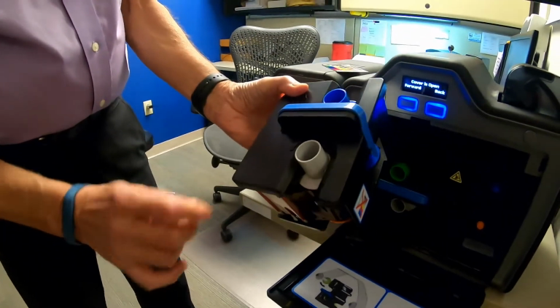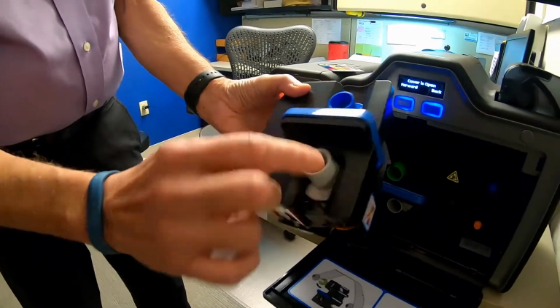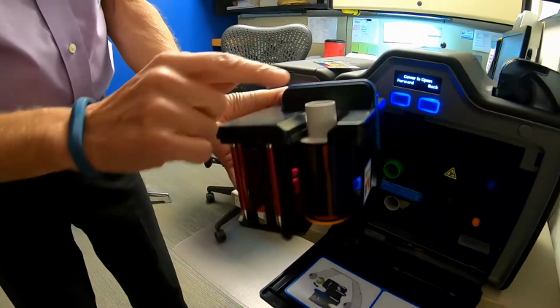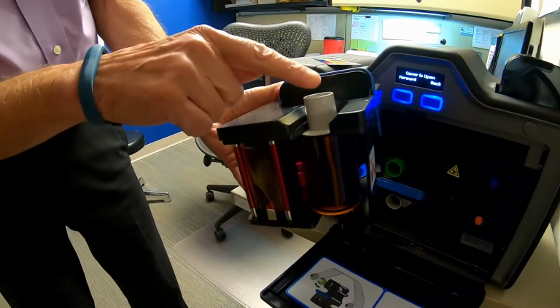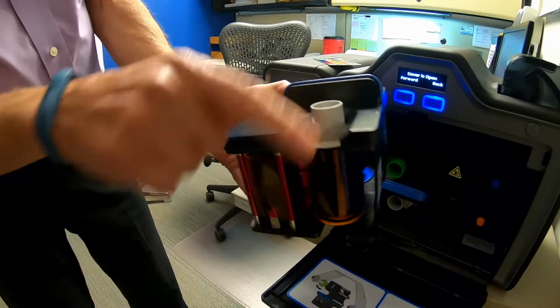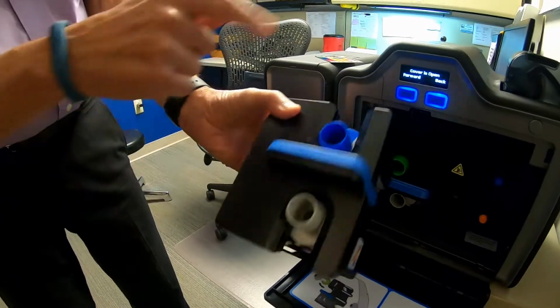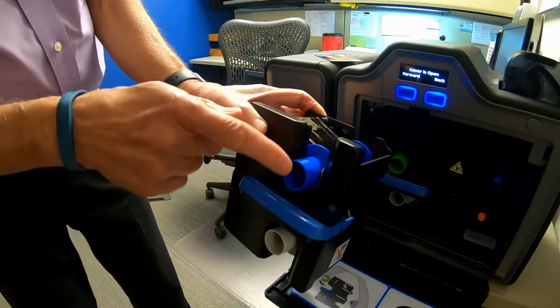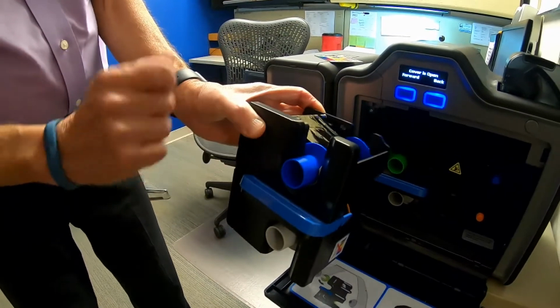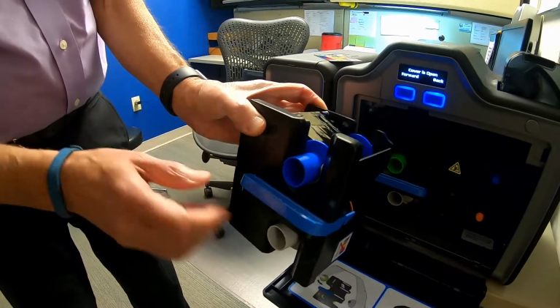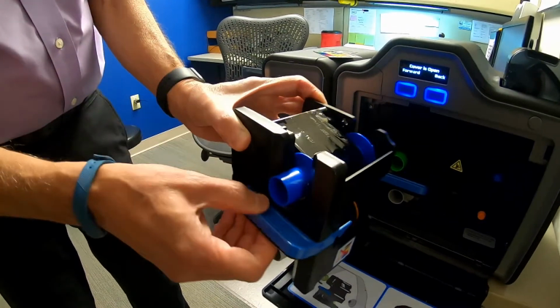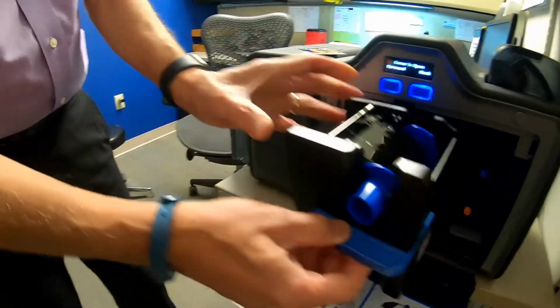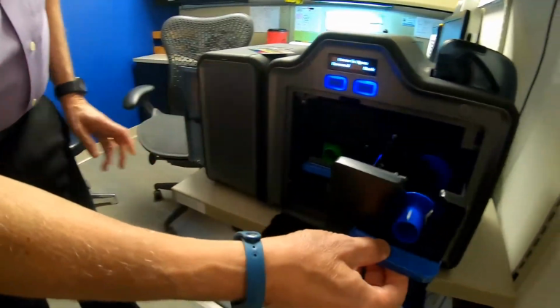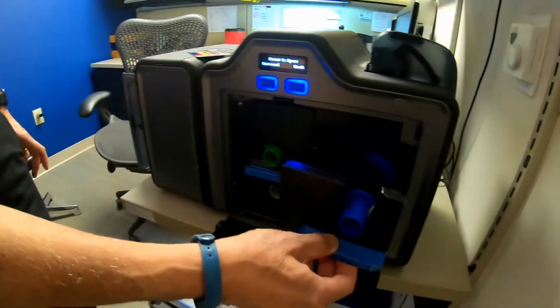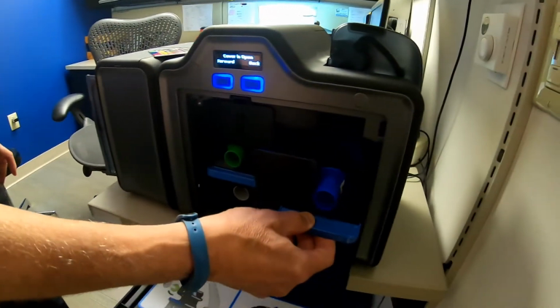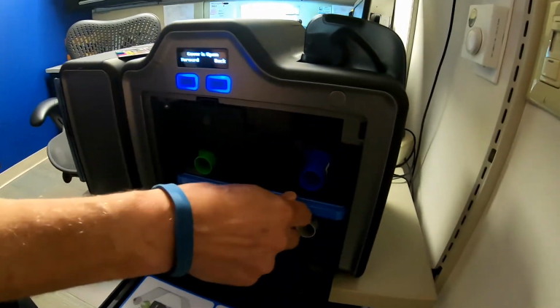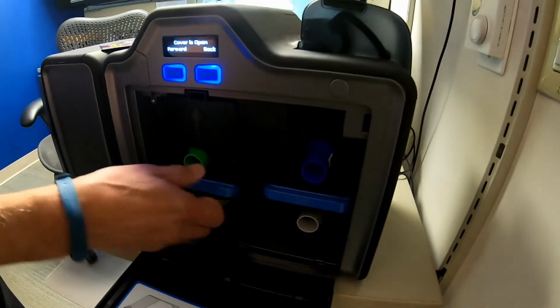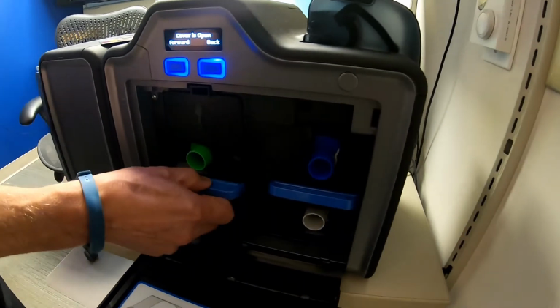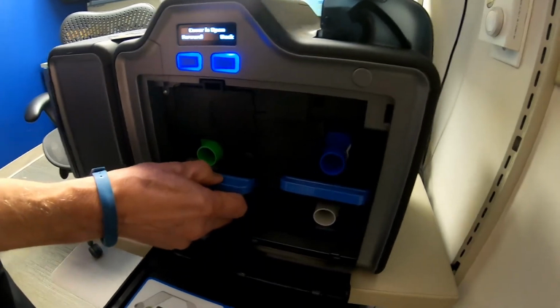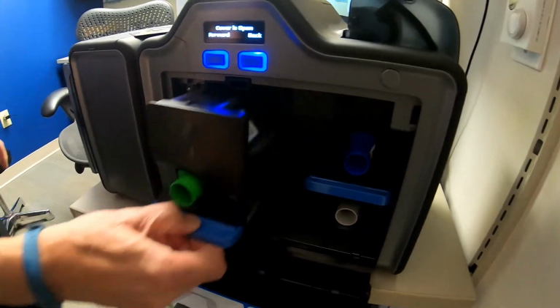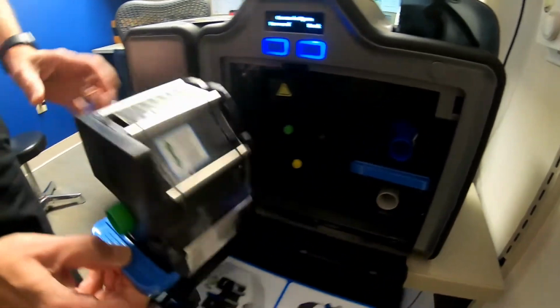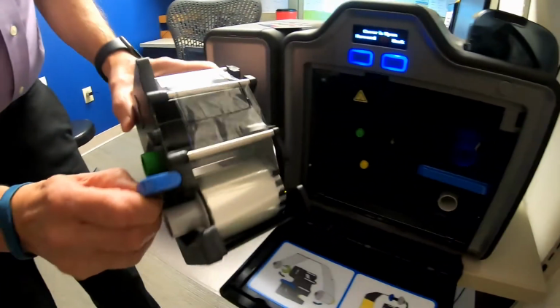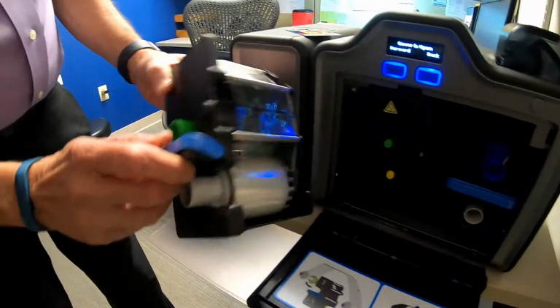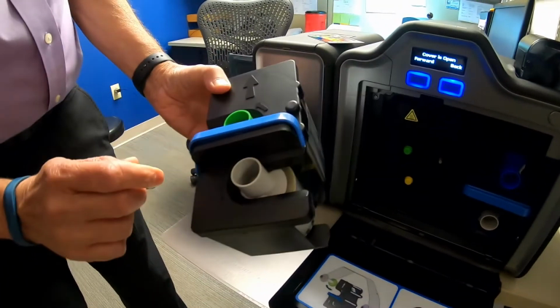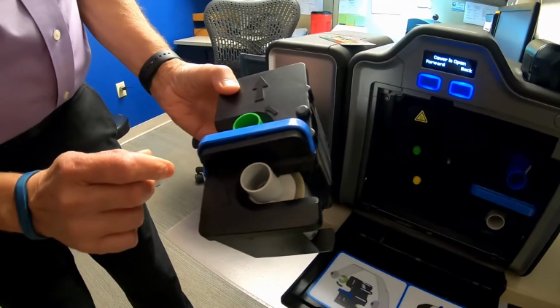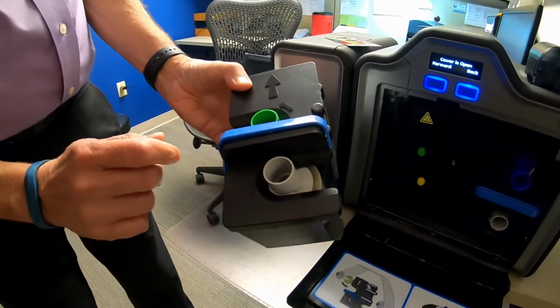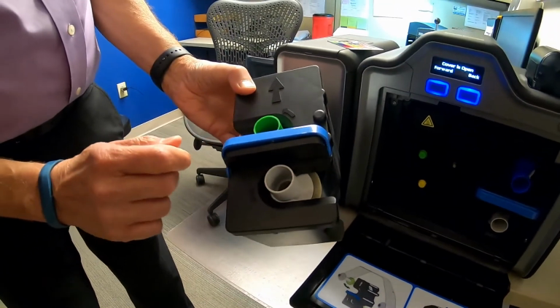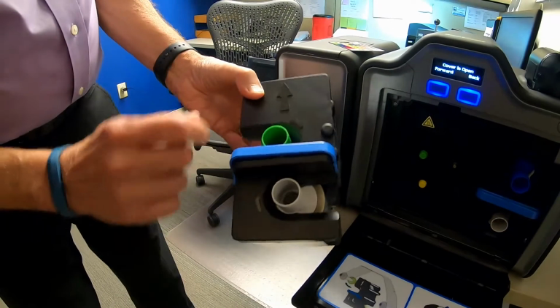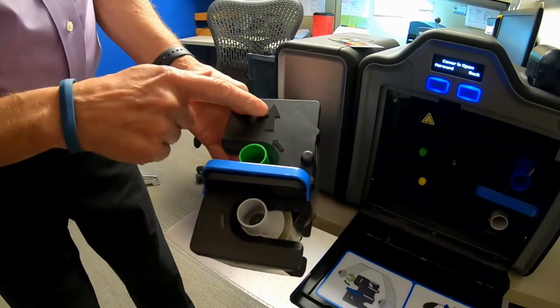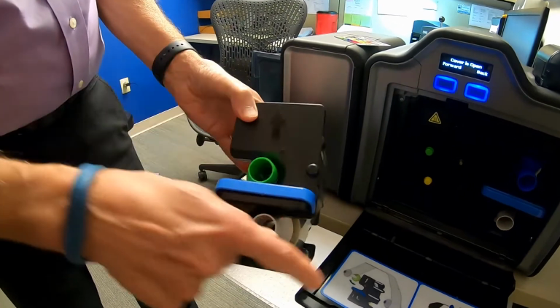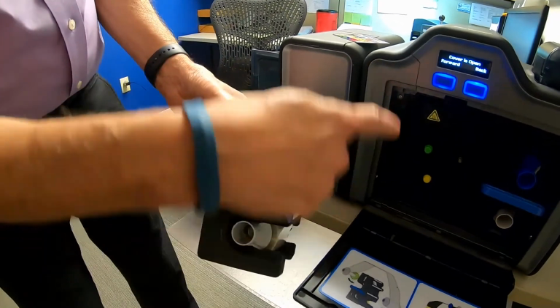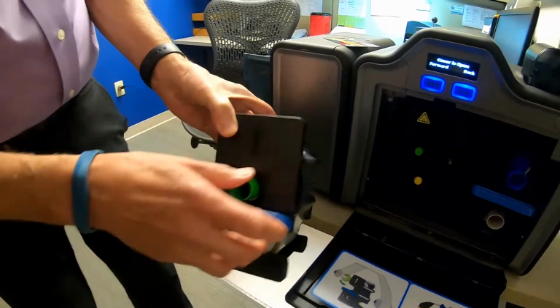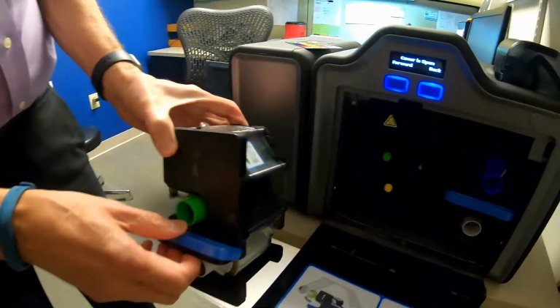Start at the bottom, put the ribbon in the bottom and go up to the top. The laminate is loaded the same way. There are arrows and everything to guide you.